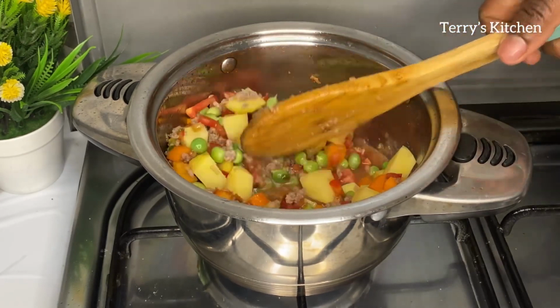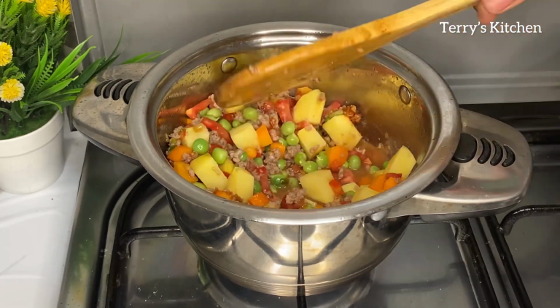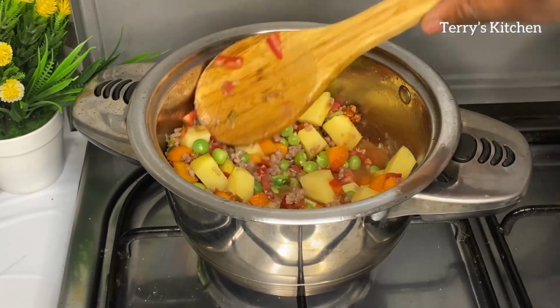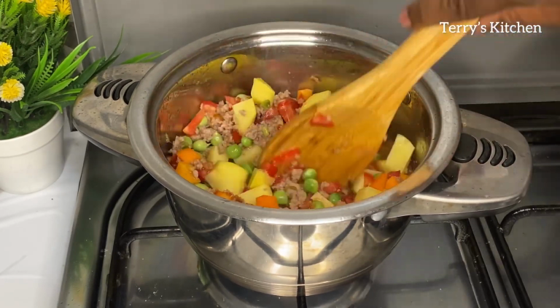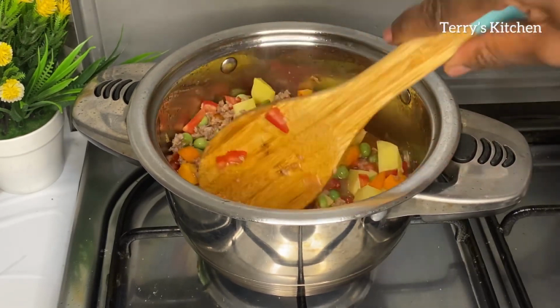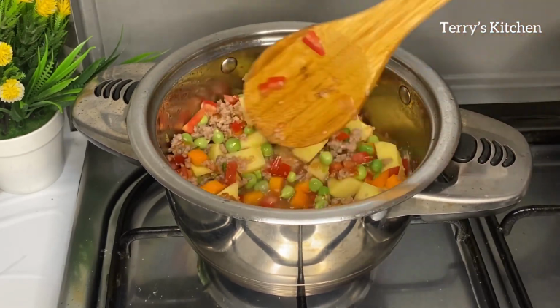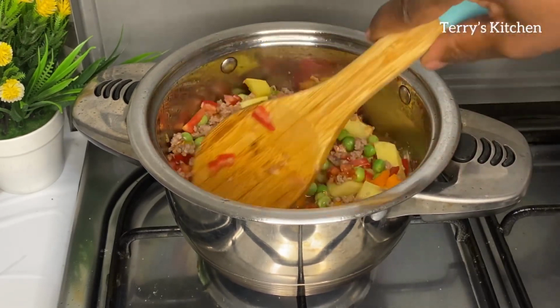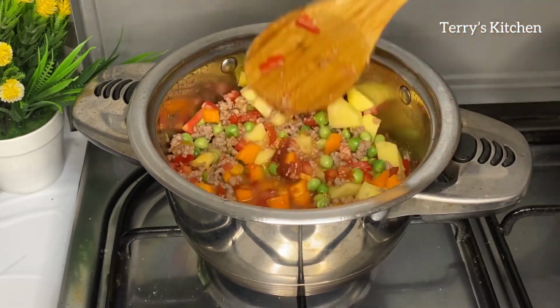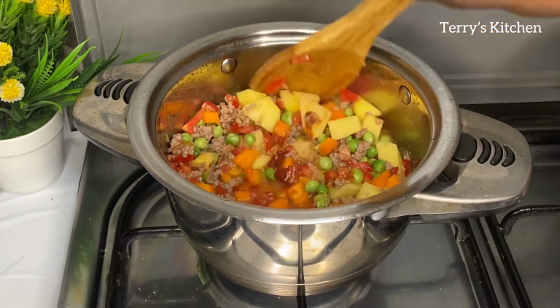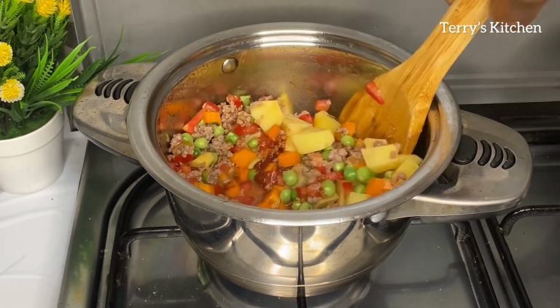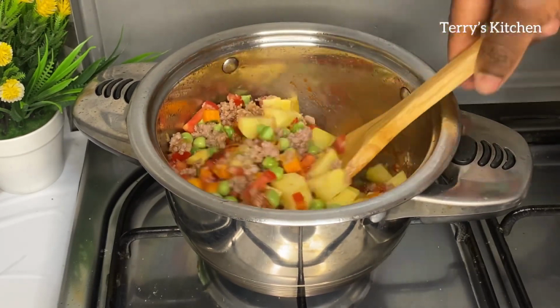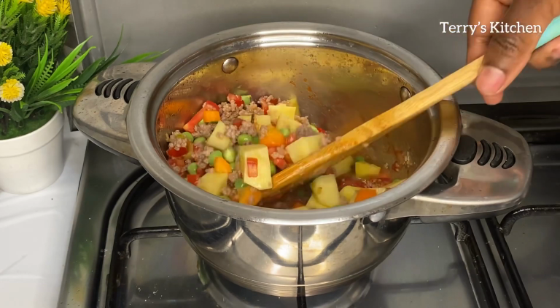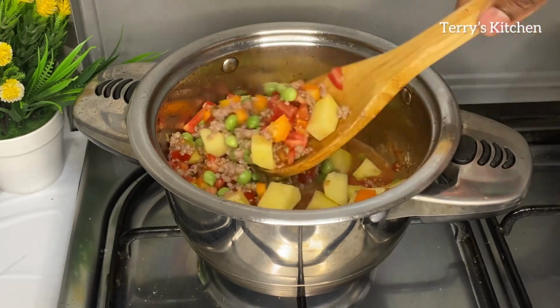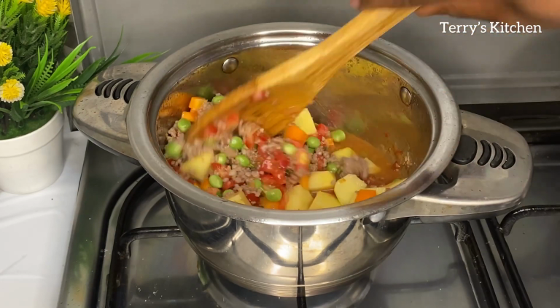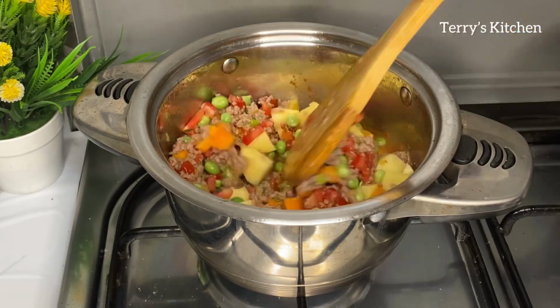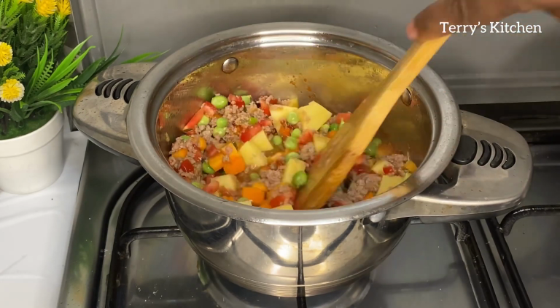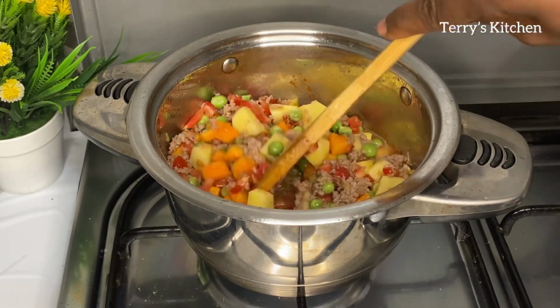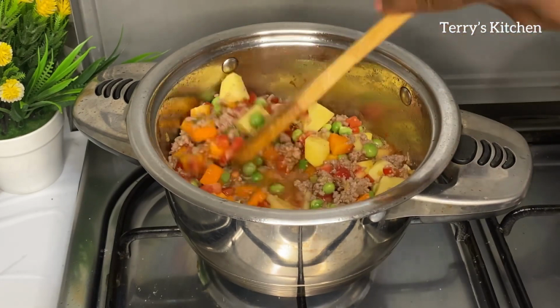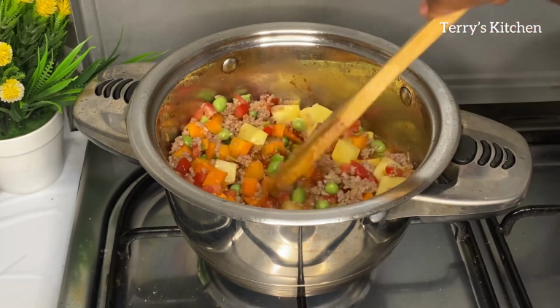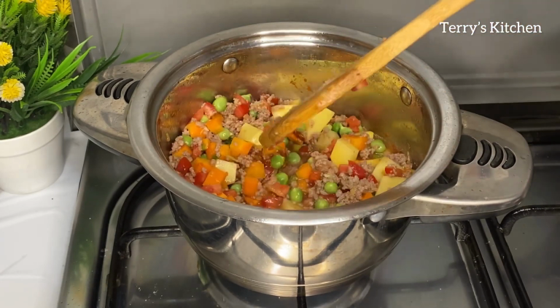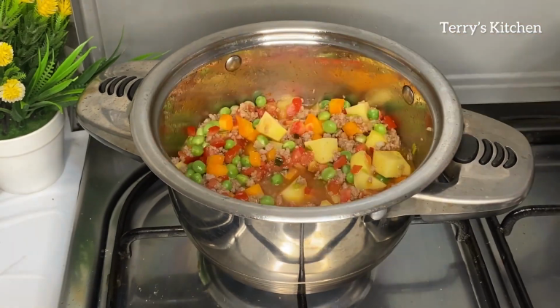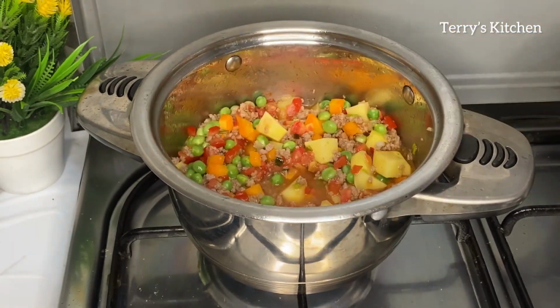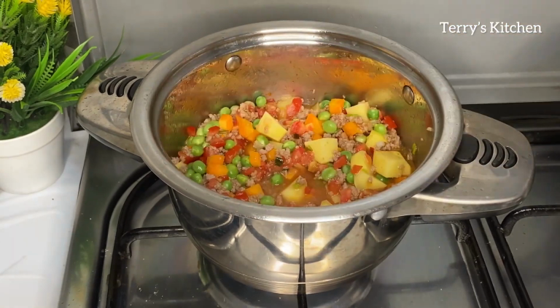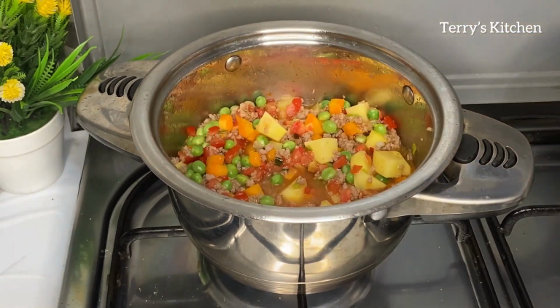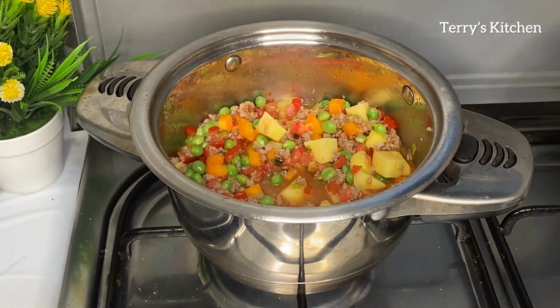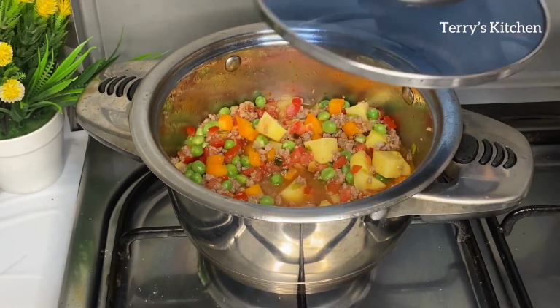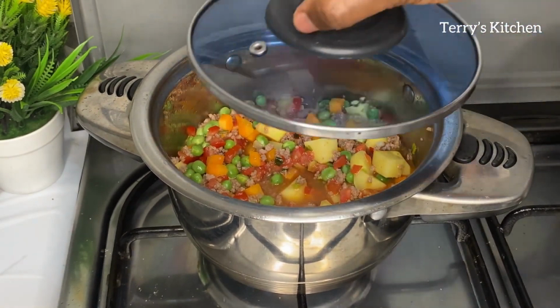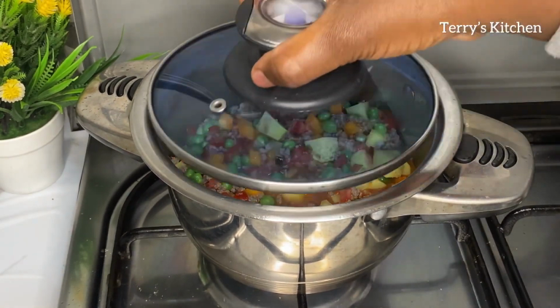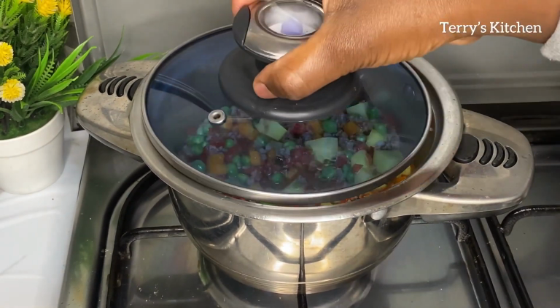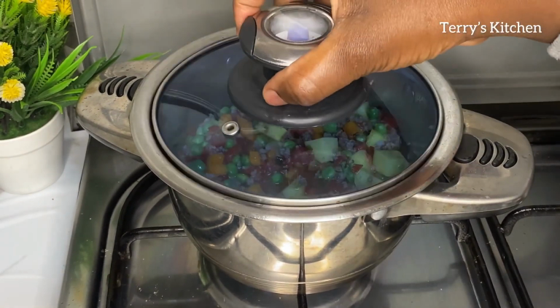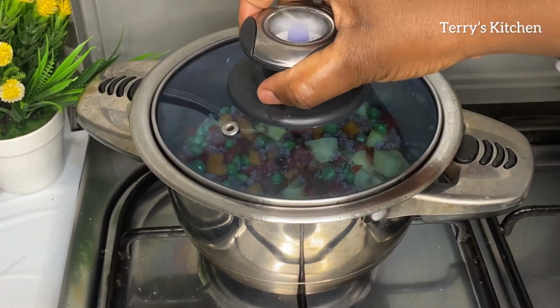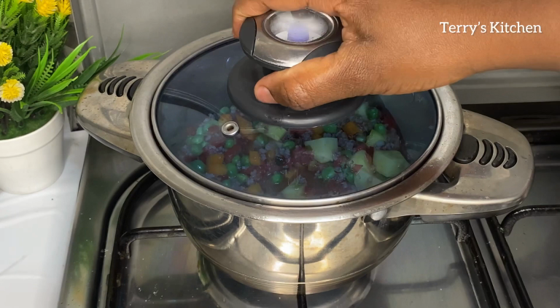At this point you can also add spices of your choice. I didn't add any spices on this recipe. So you're going to cover the pot and let it simmer.